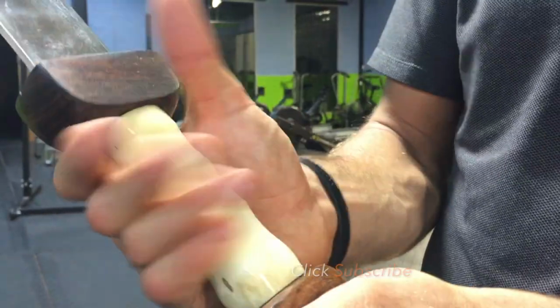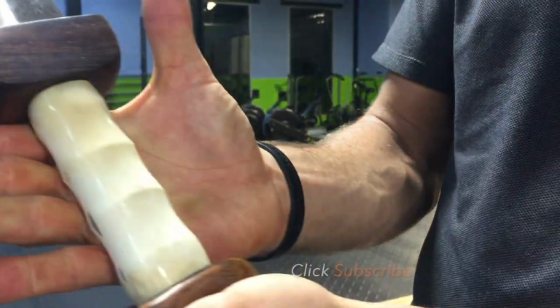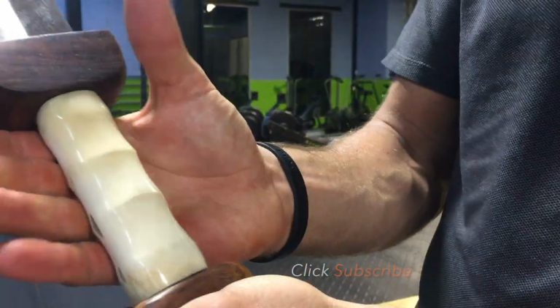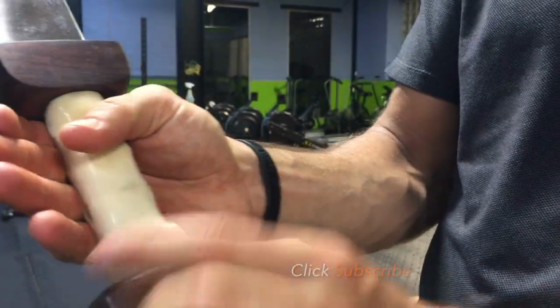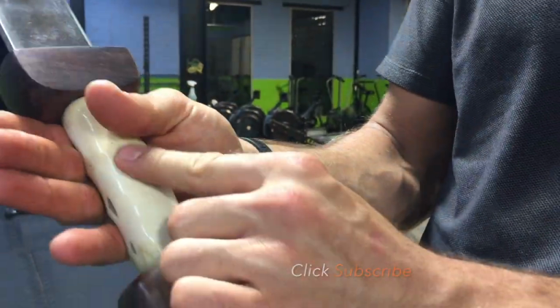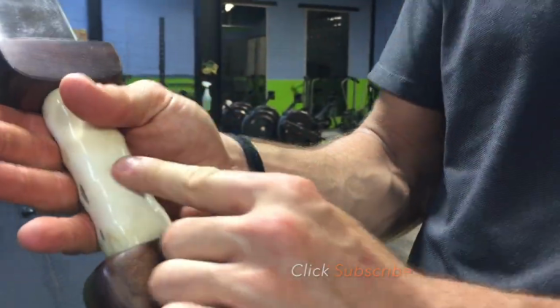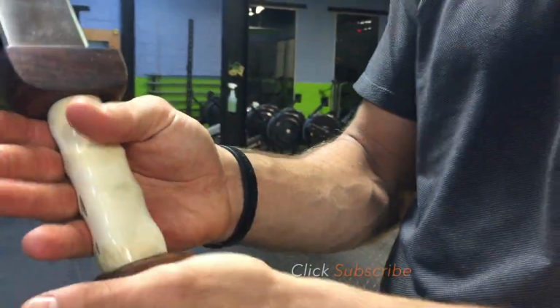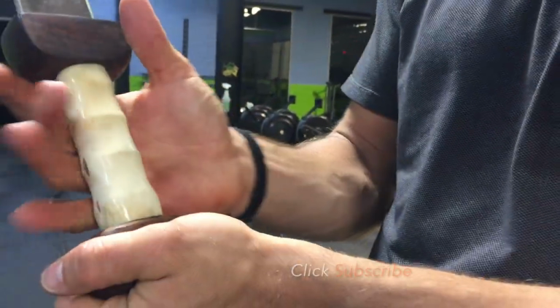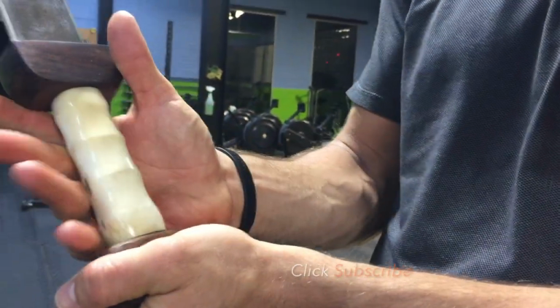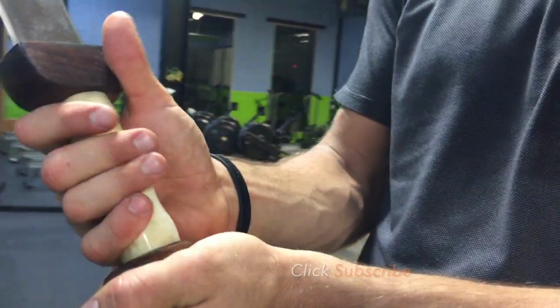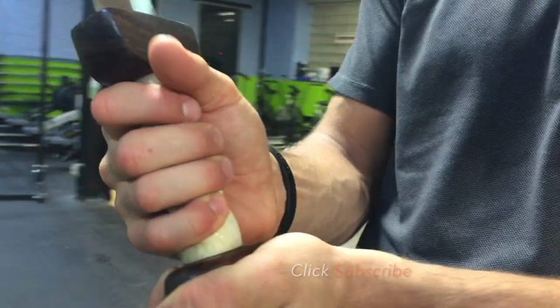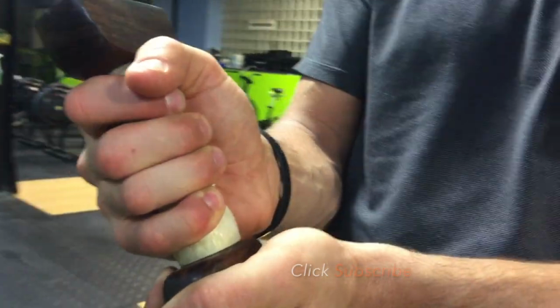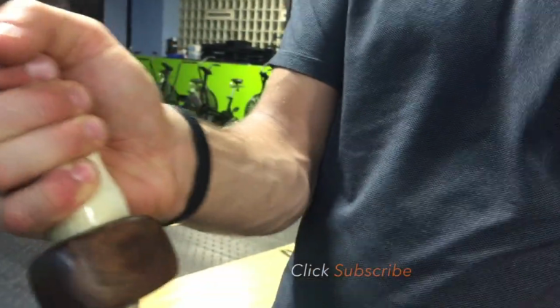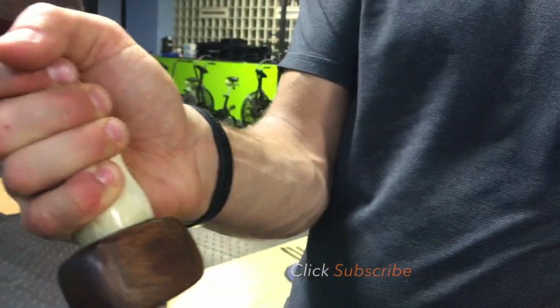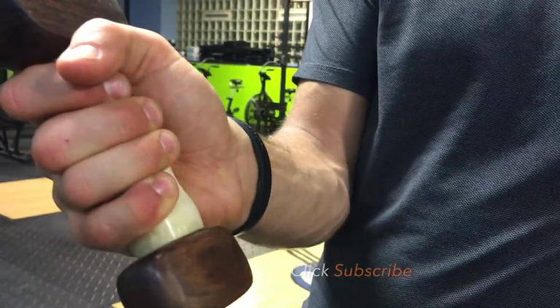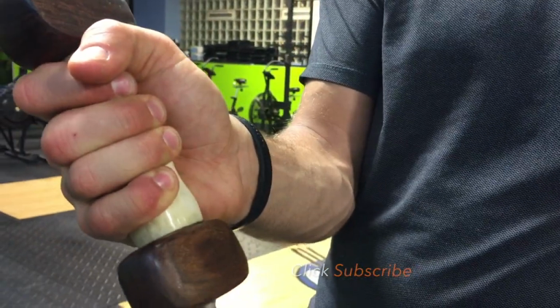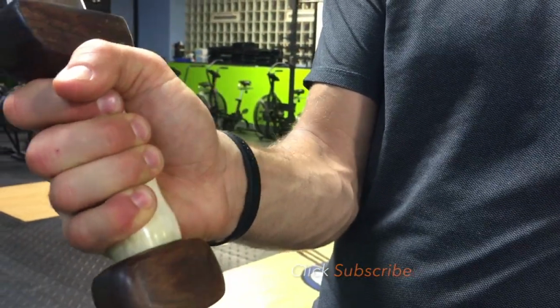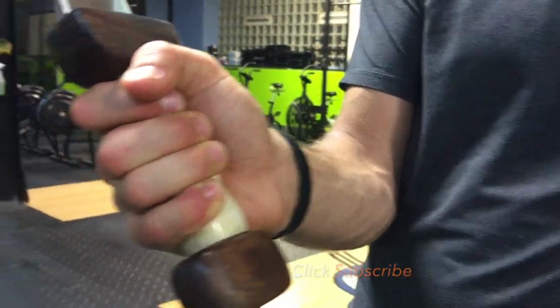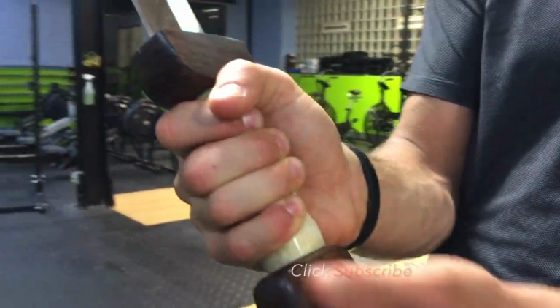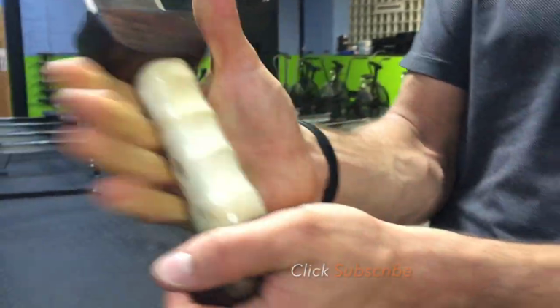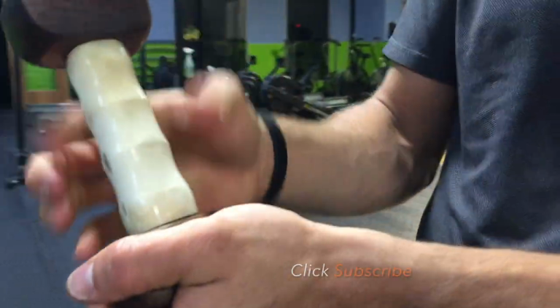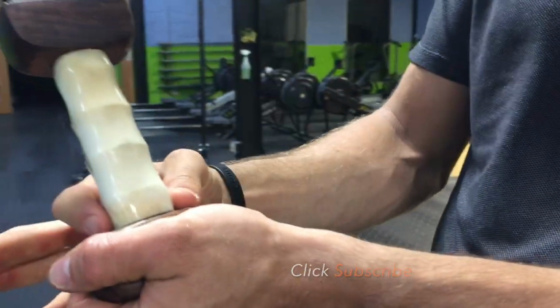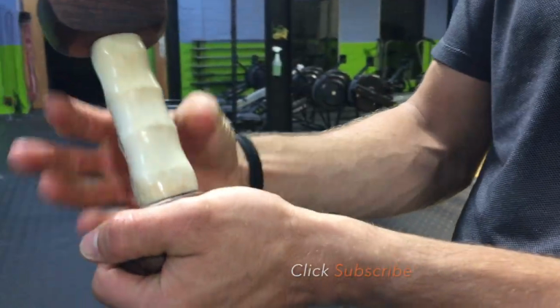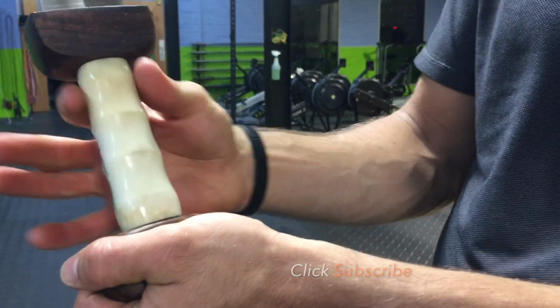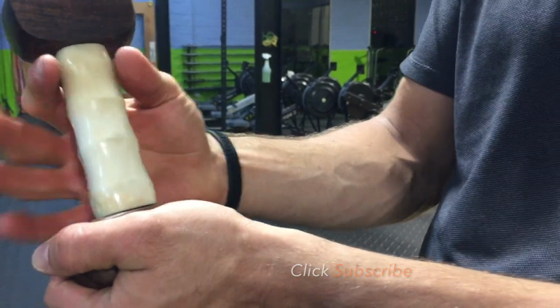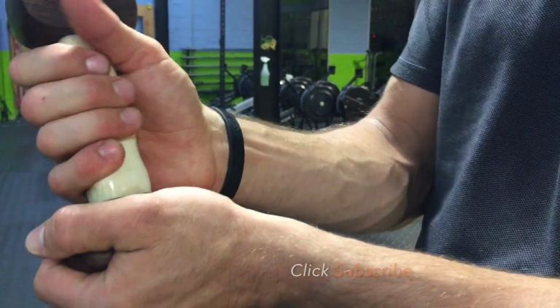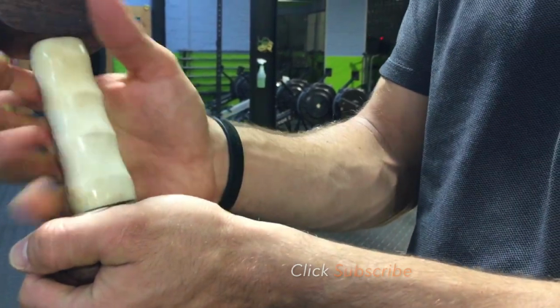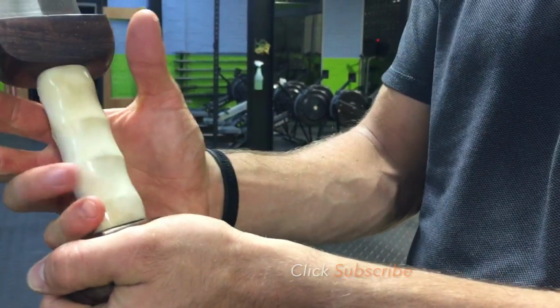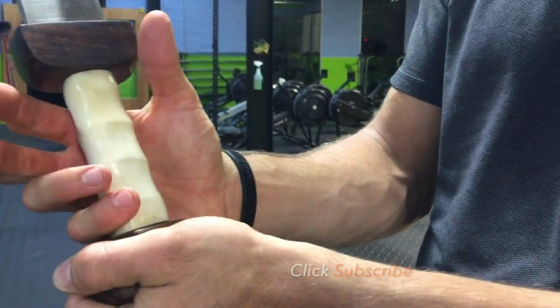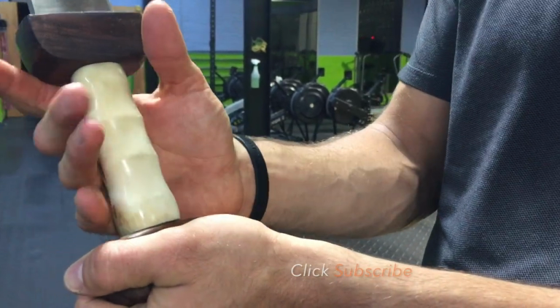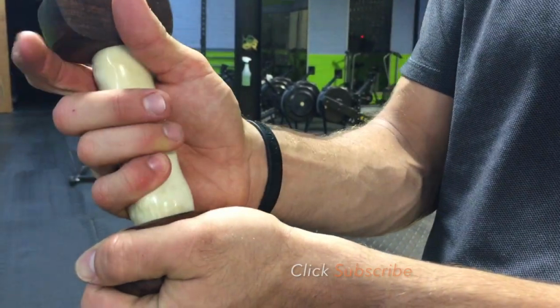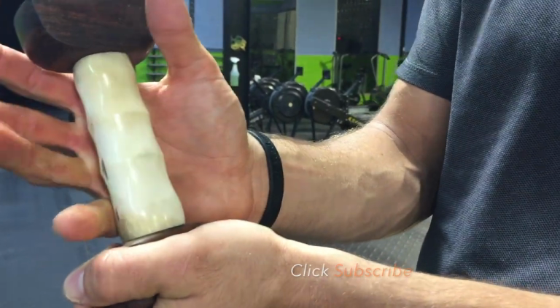The handle is bone, carved out. We have a solid grip — it's not really tapered at all. The bottom near the pinky is a little bit thicker.